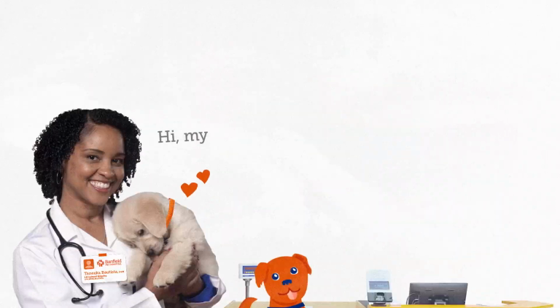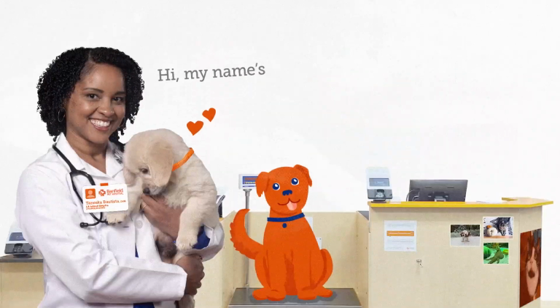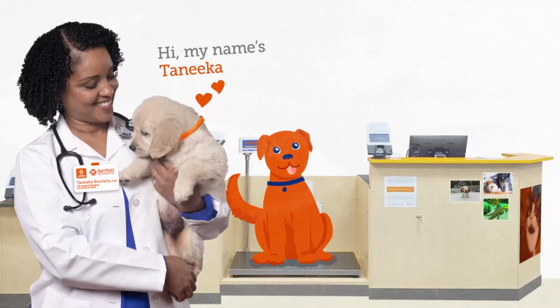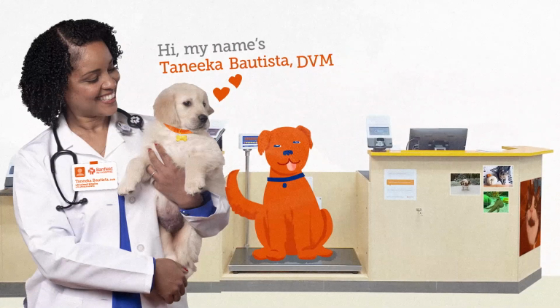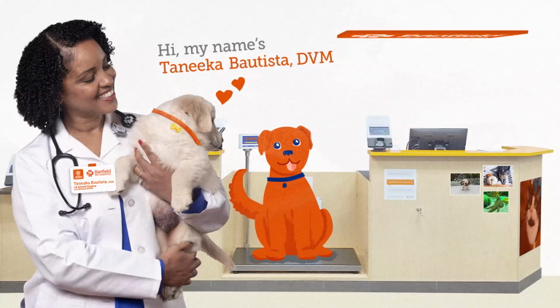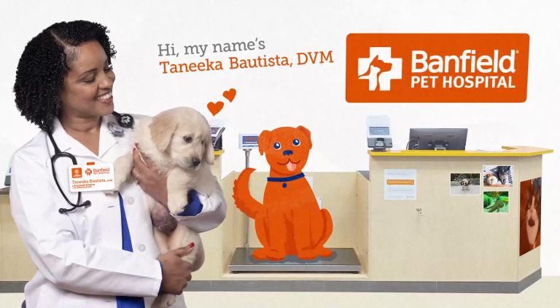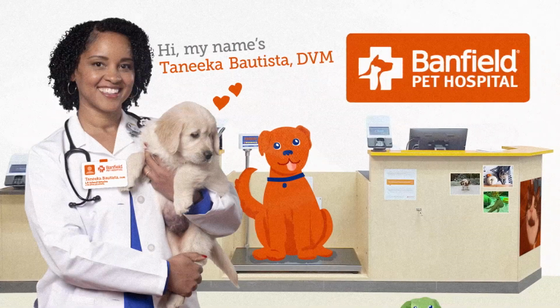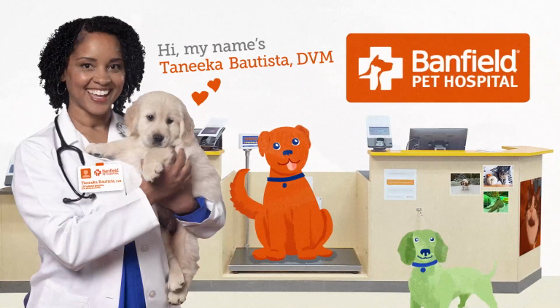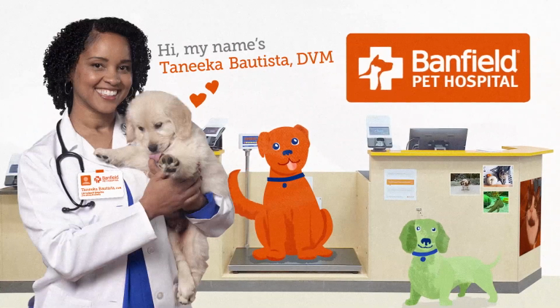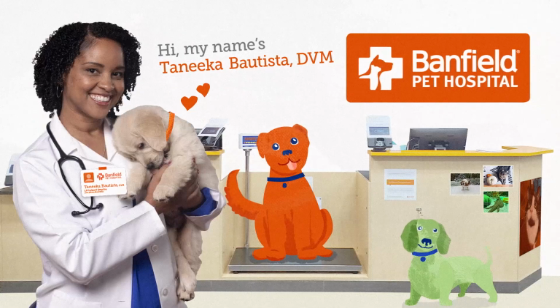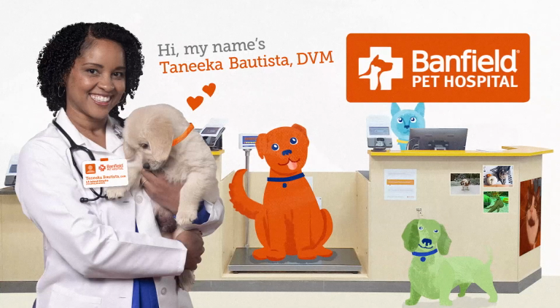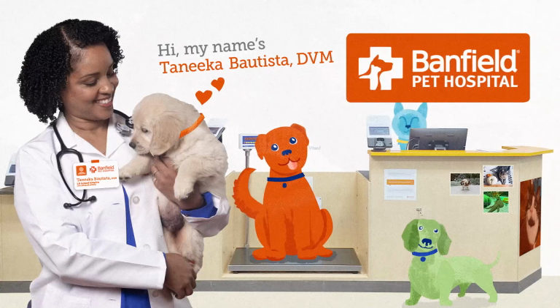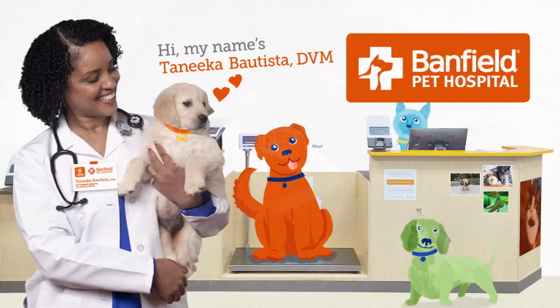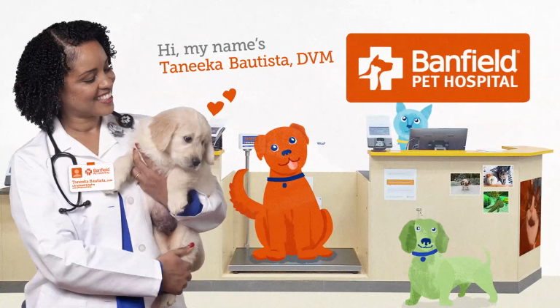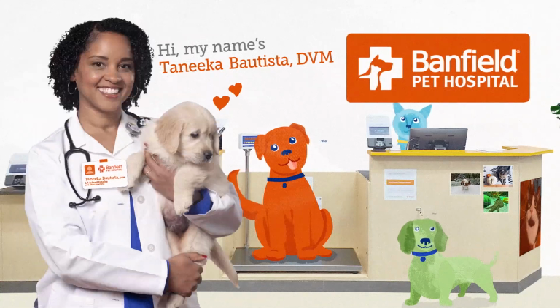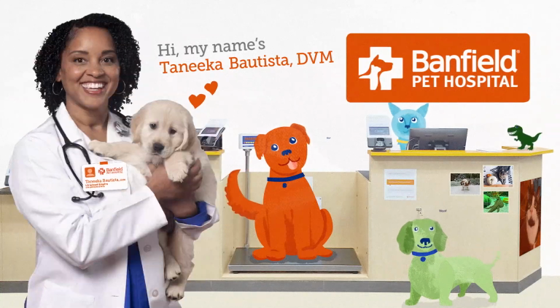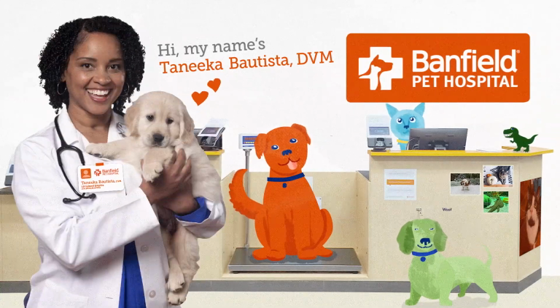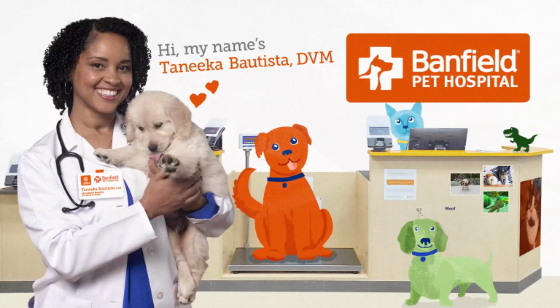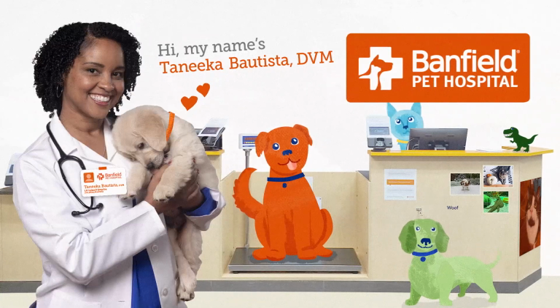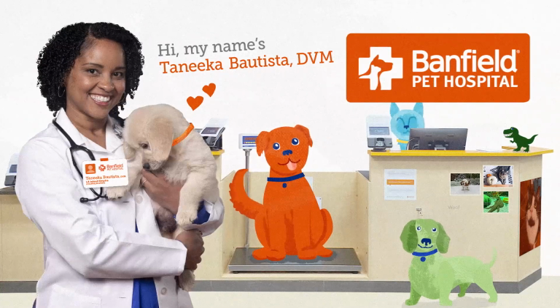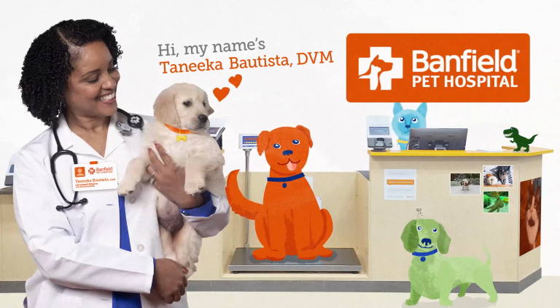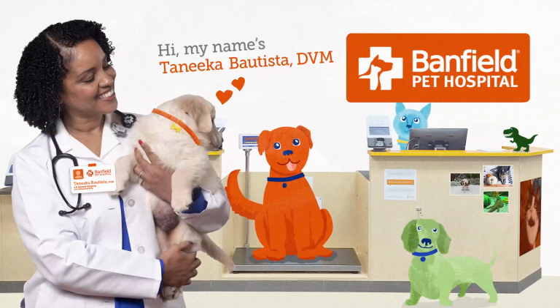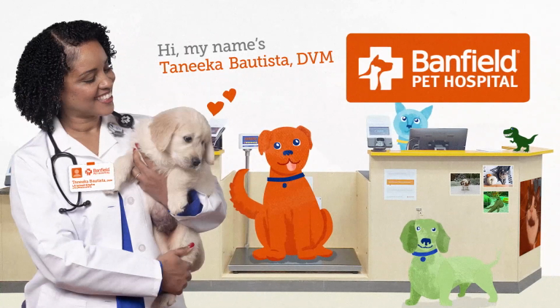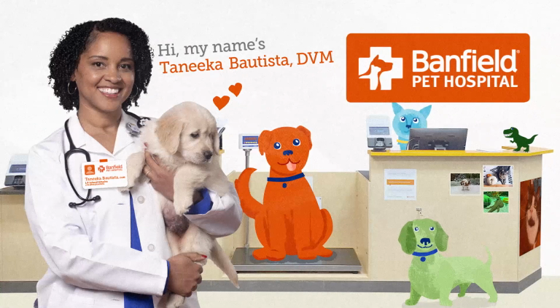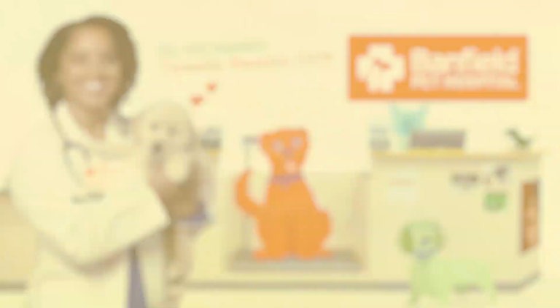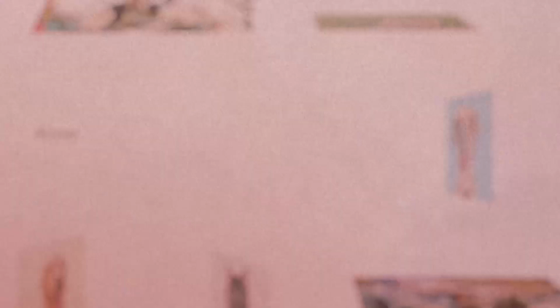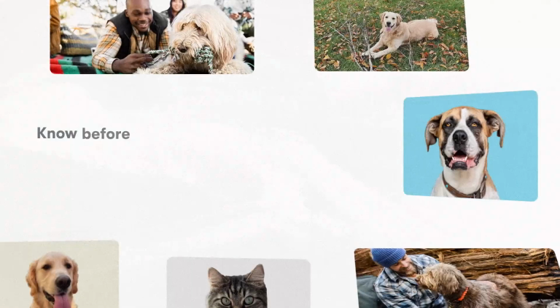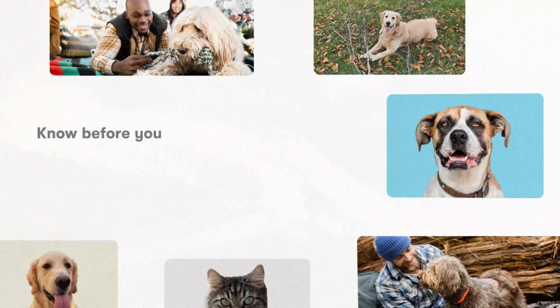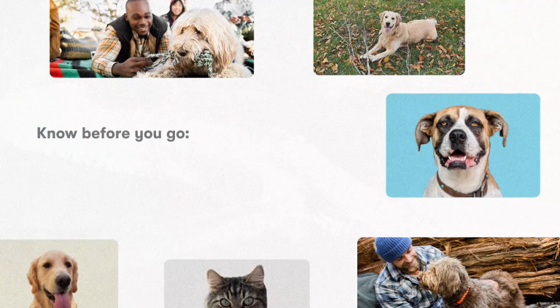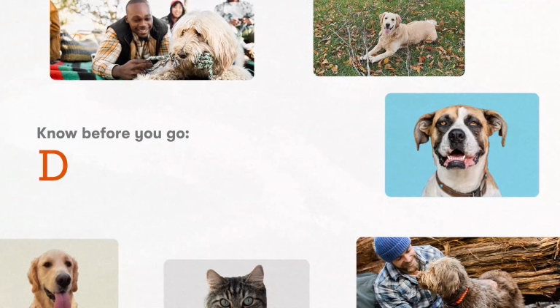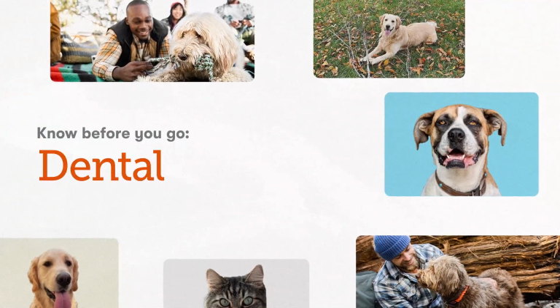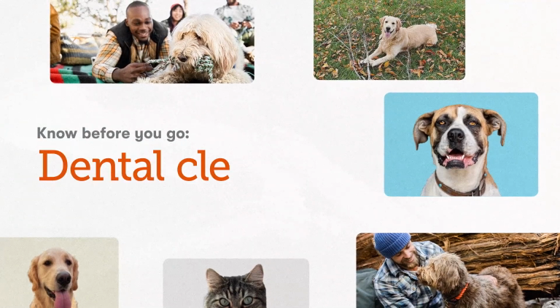Hi, my name's Dr. Tanika Bautista, and I'm with Banfield Pet Hospital. If it's time for your pet to get their routine dental cleaning, here's what to know before you go.